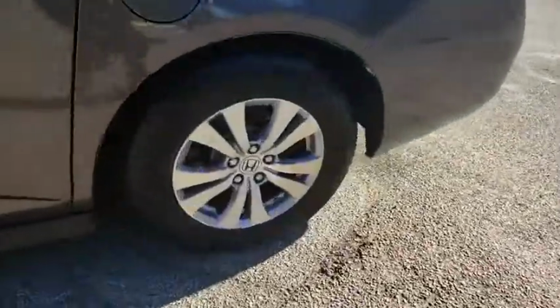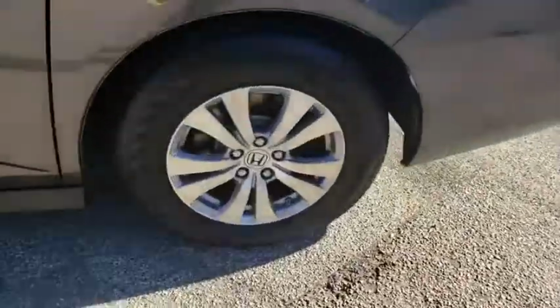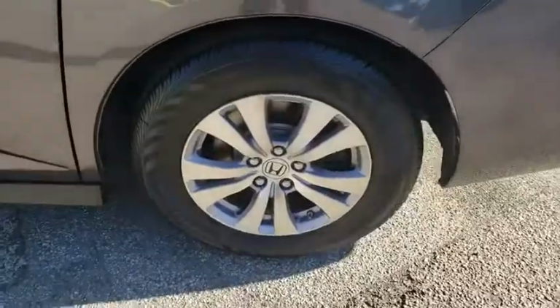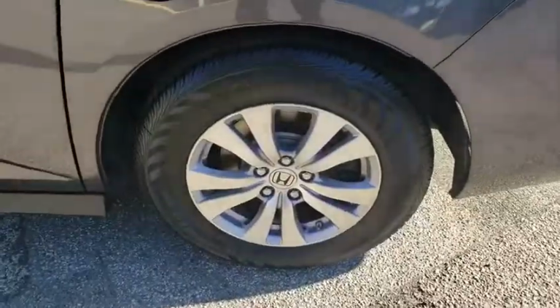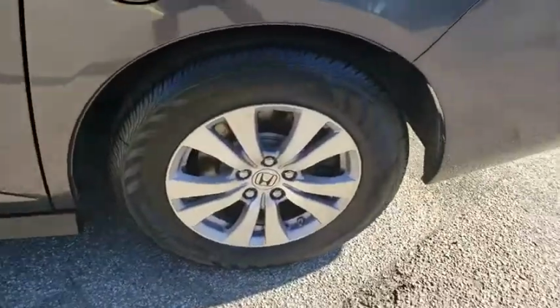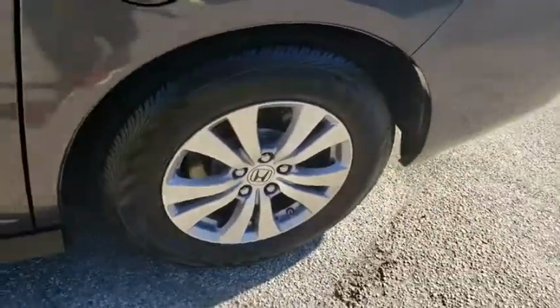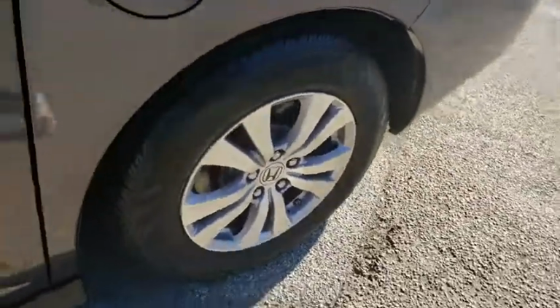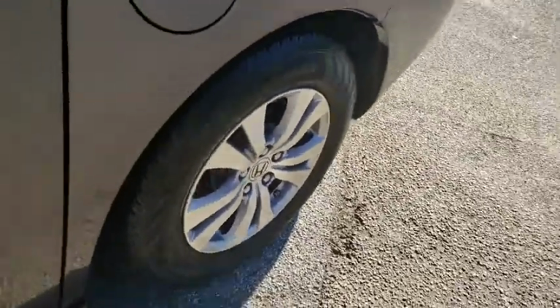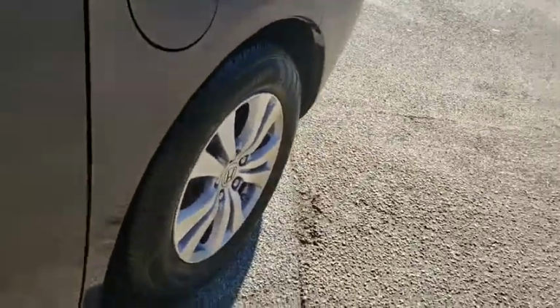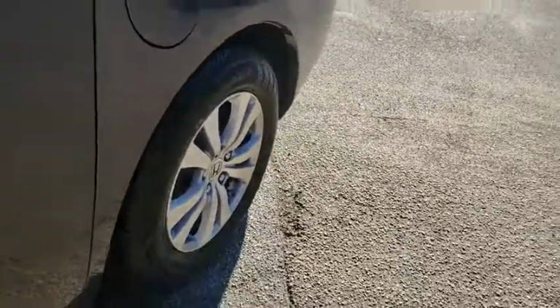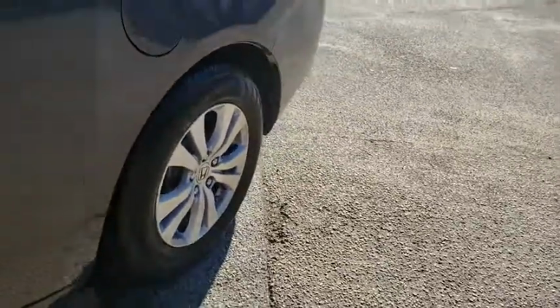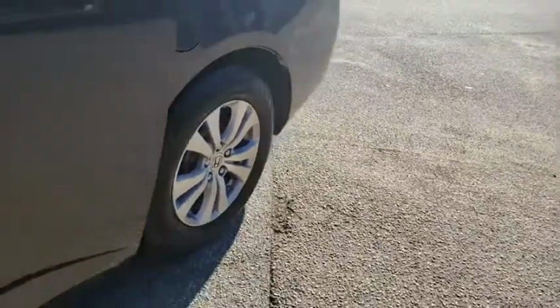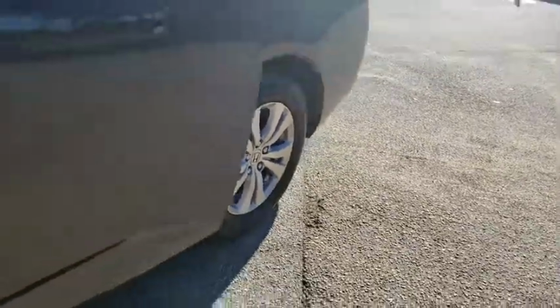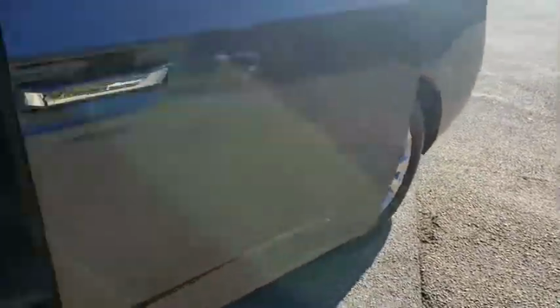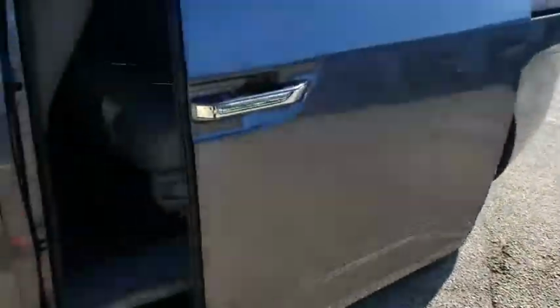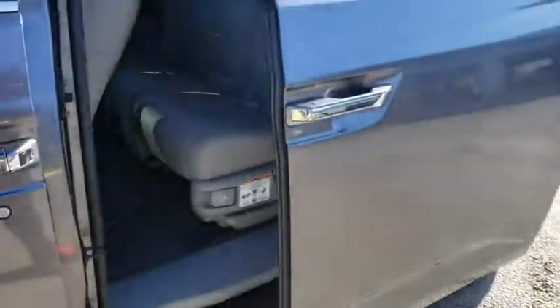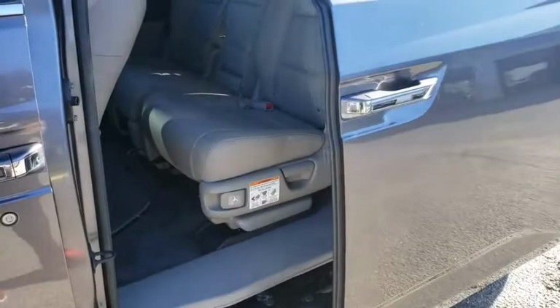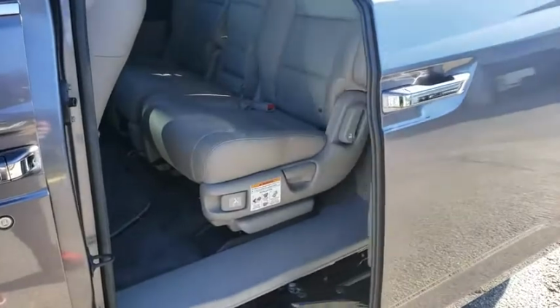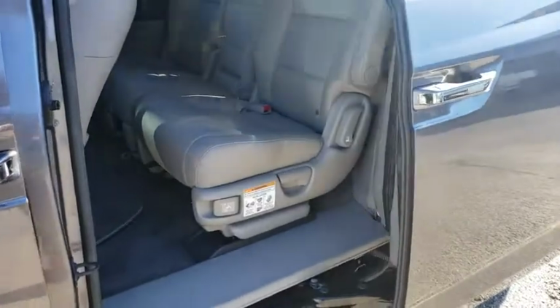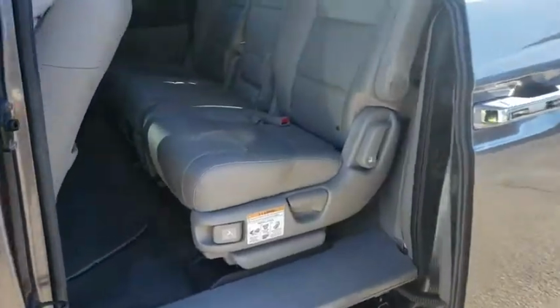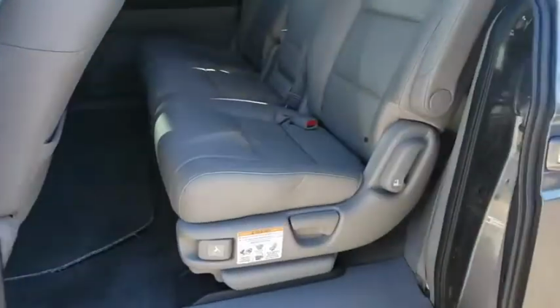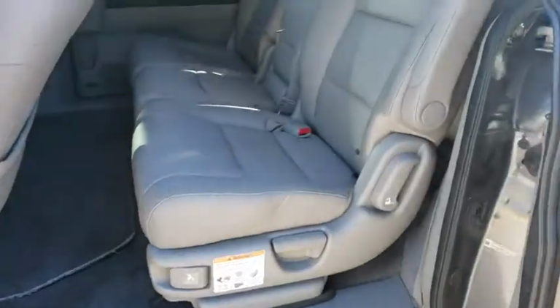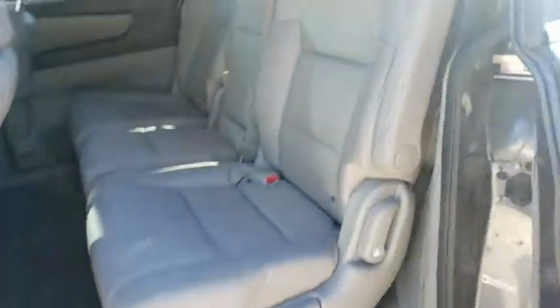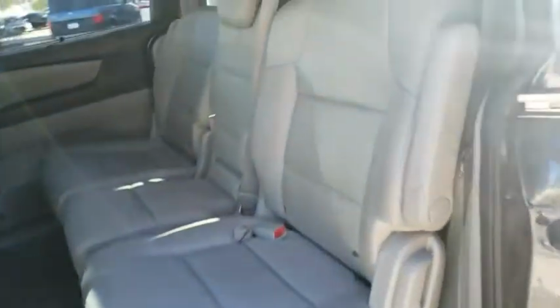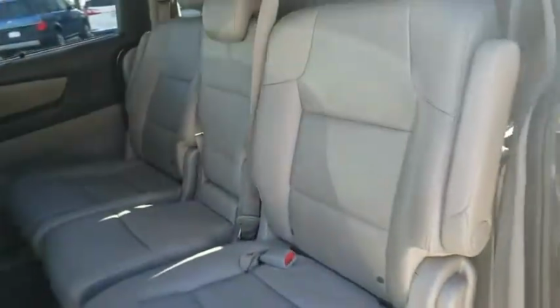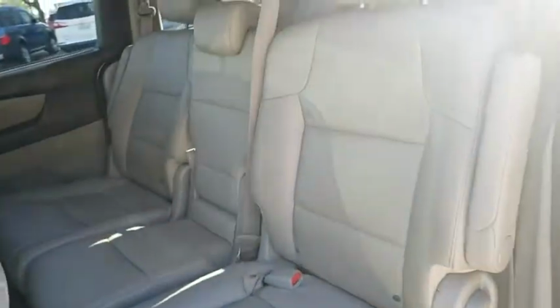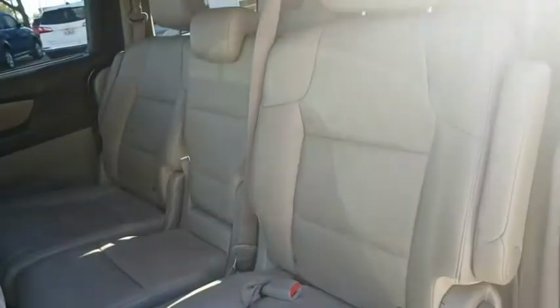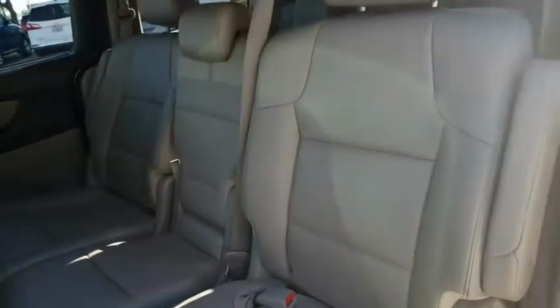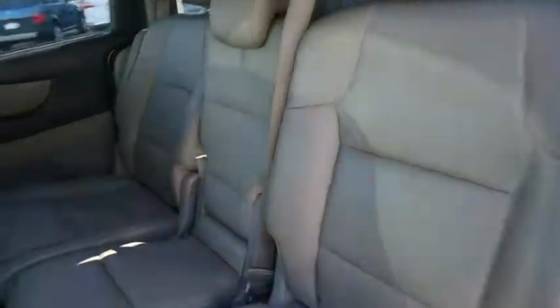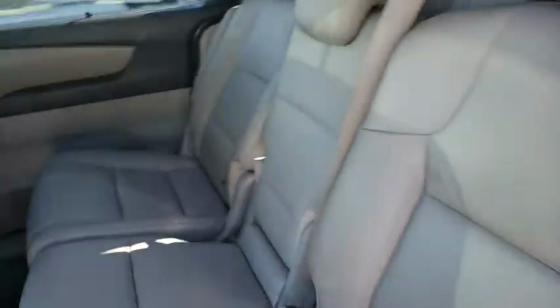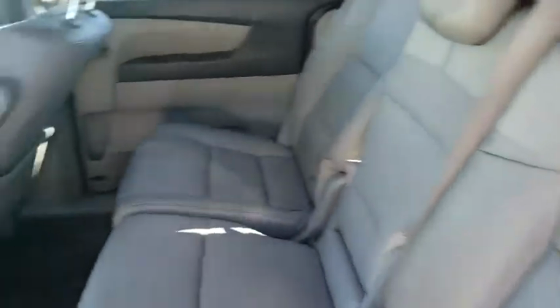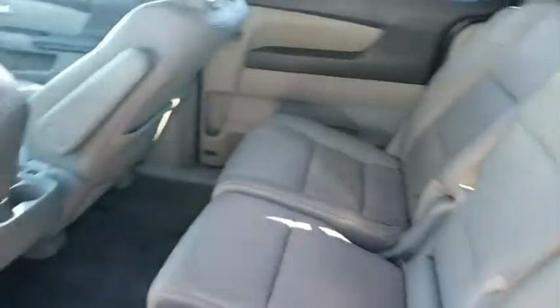Adjustable steering wheel, power steering, hard disk drive media storage, cruise control, keyless start, aluminum wheels, floor mats, four-wheel disc brakes. Come take a test drive today.